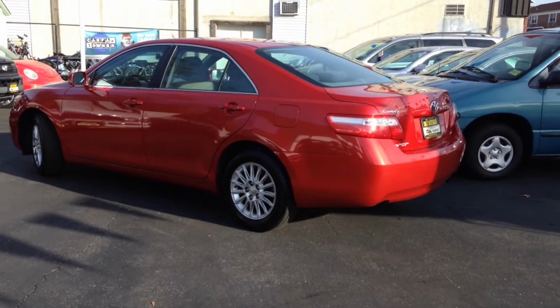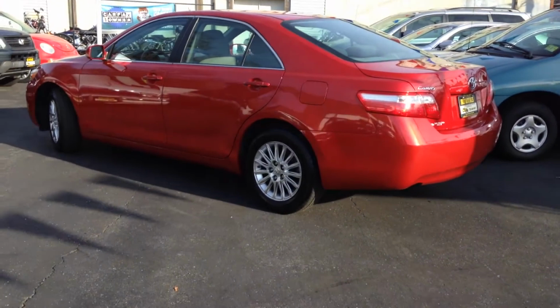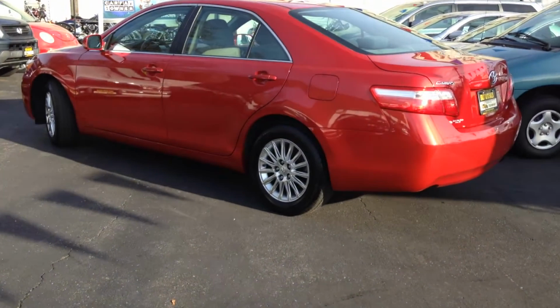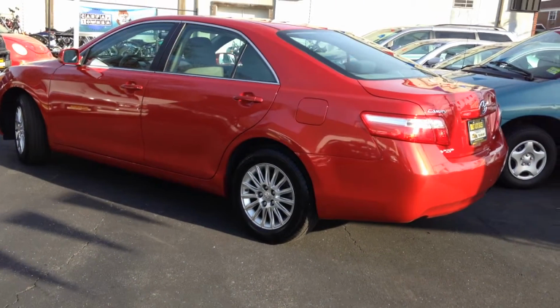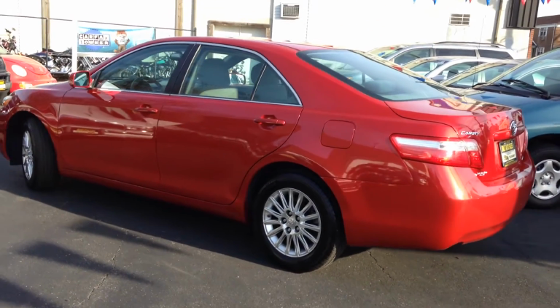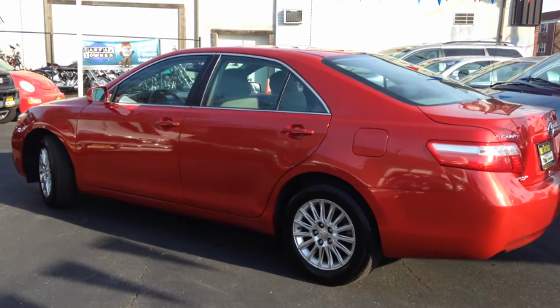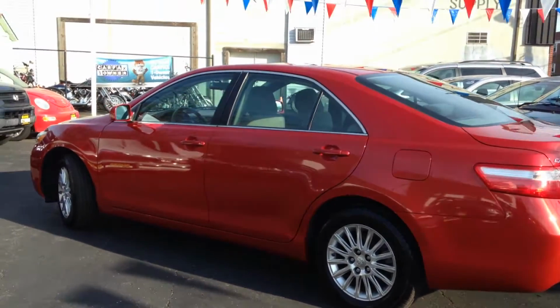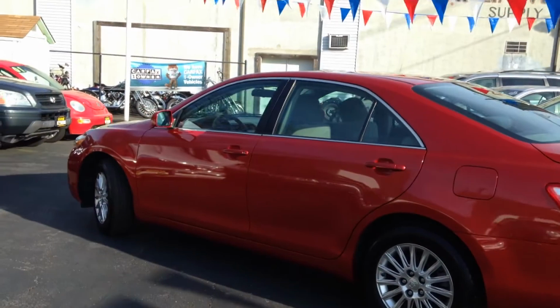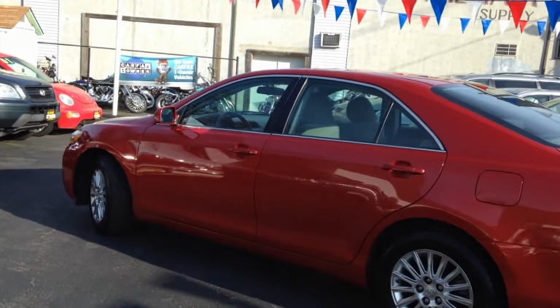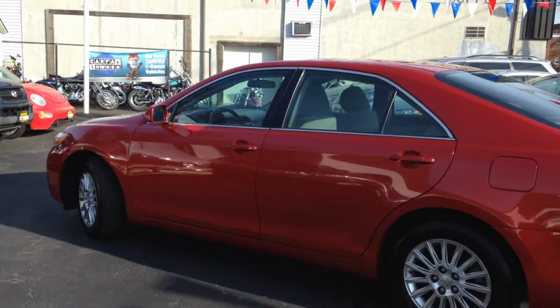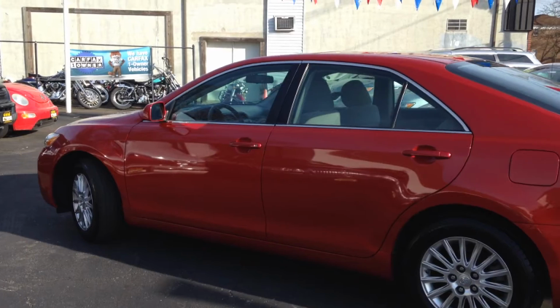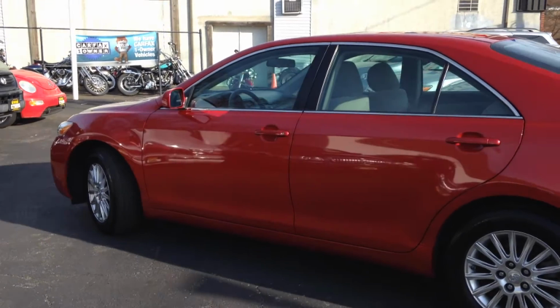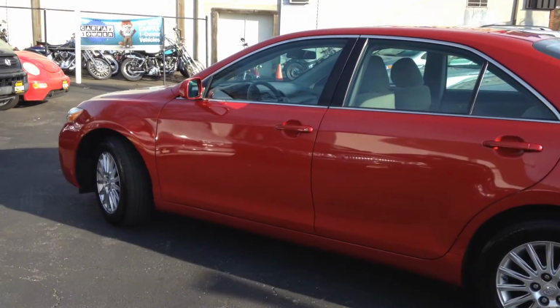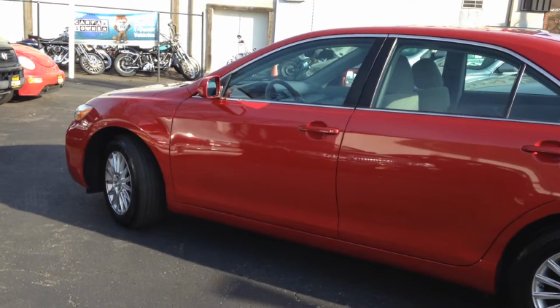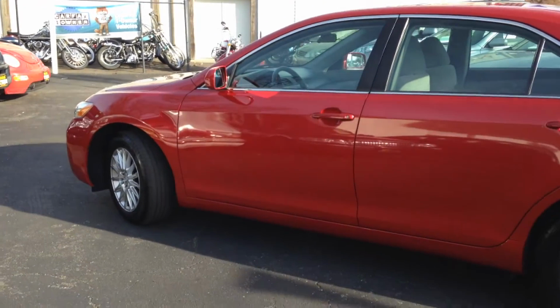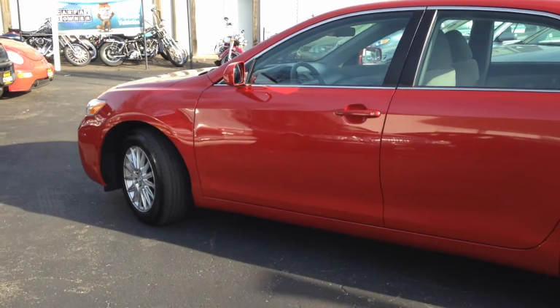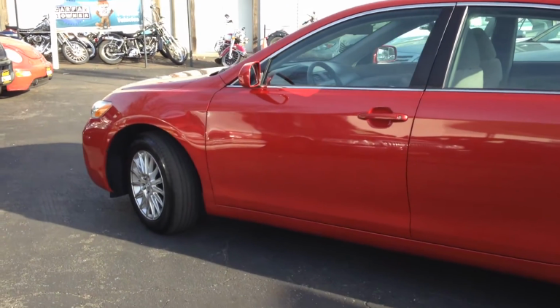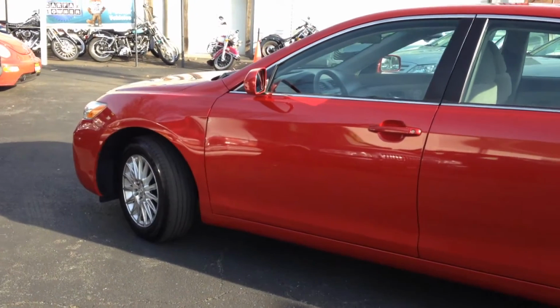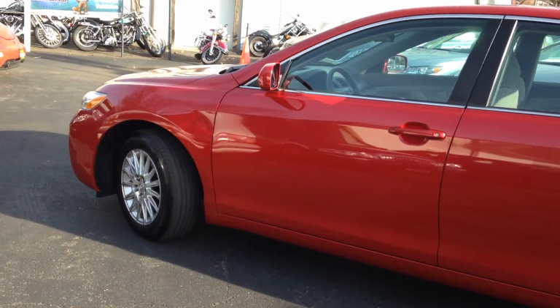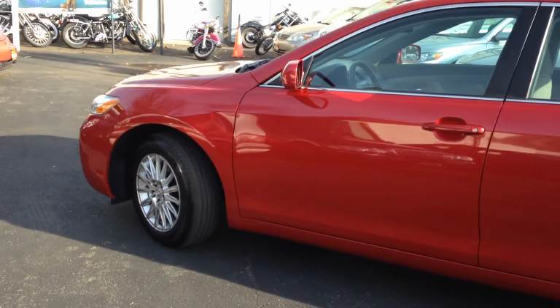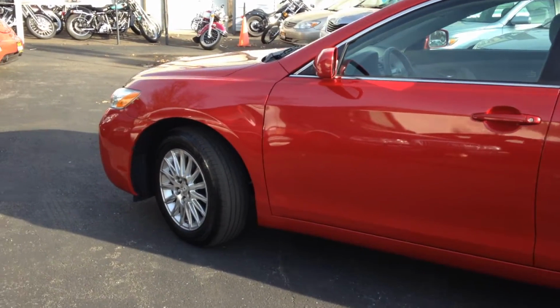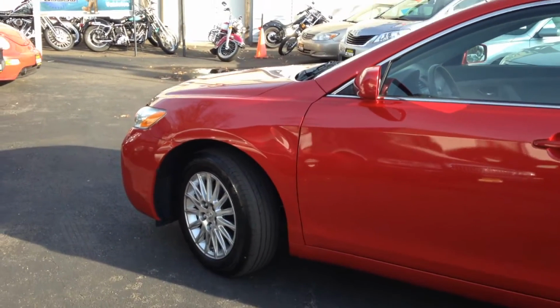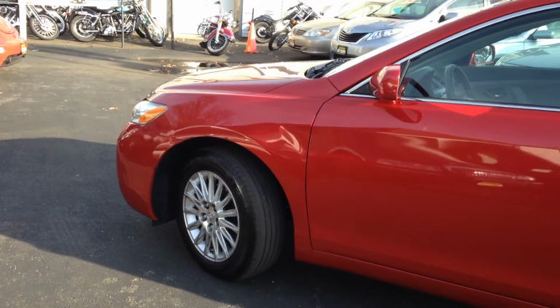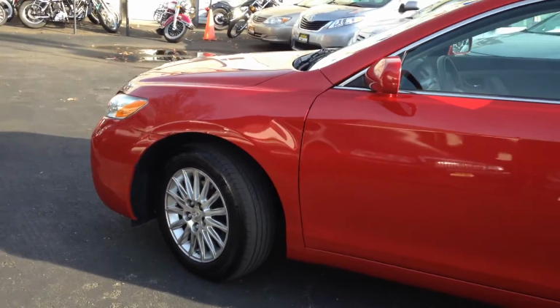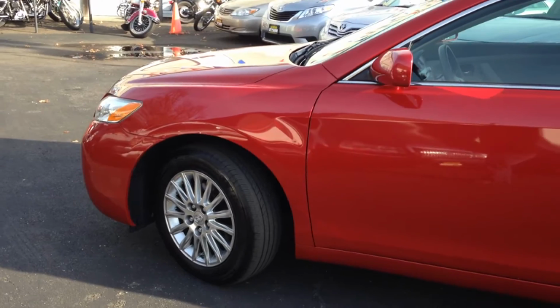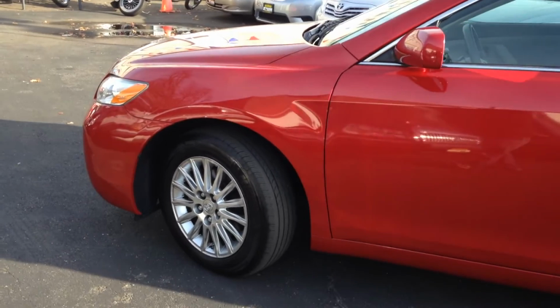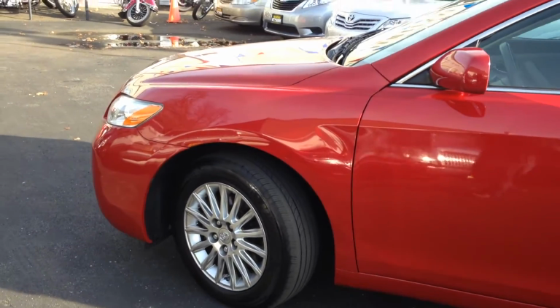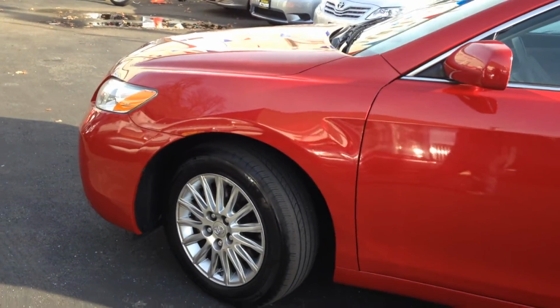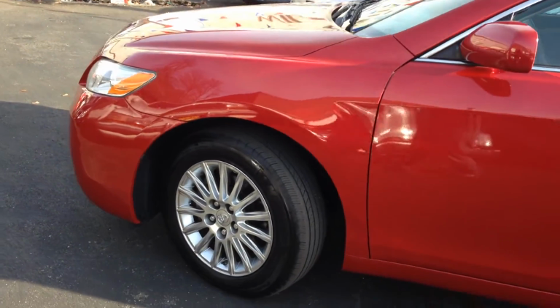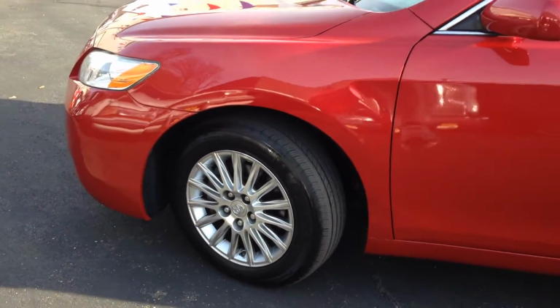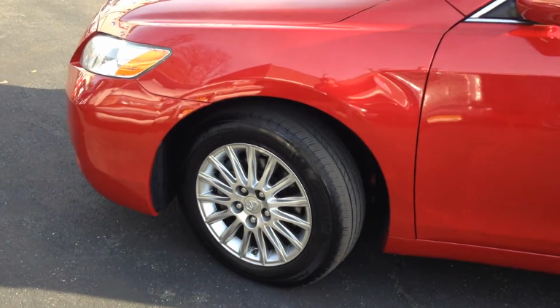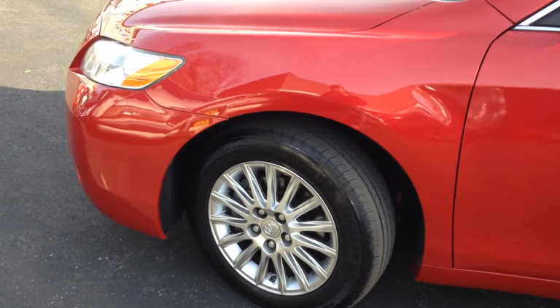Here we're taking a look at a 2009 Toyota Camry LE with just 53,000 miles on it. Now that's not all you're getting on this car — let me tell you about the regular specs you get on a standard LE.